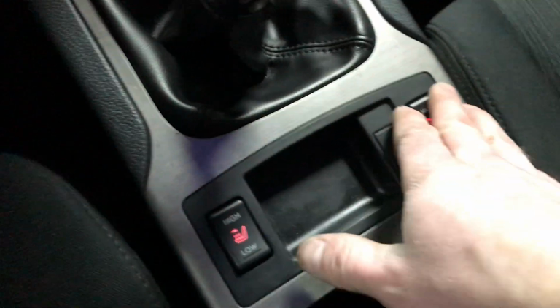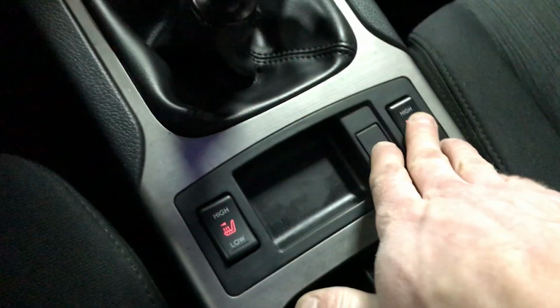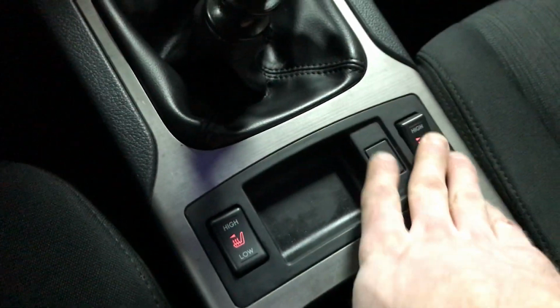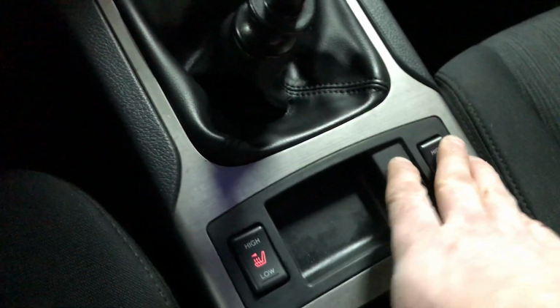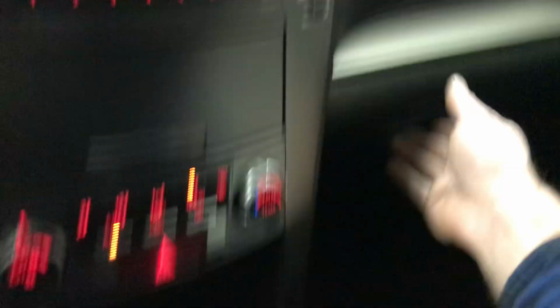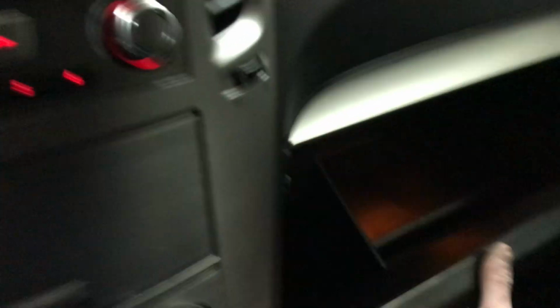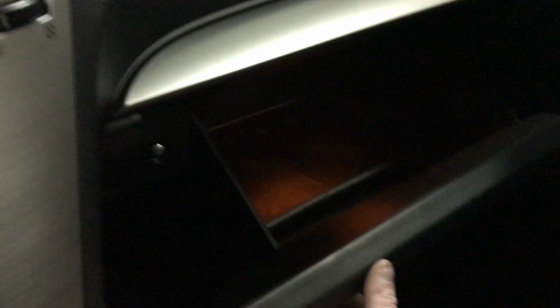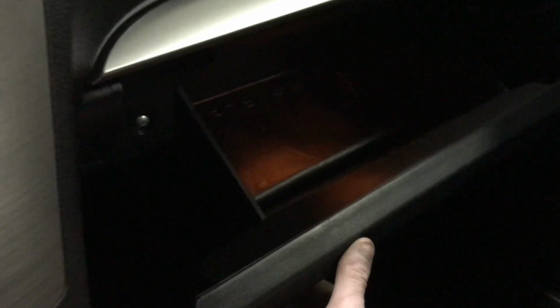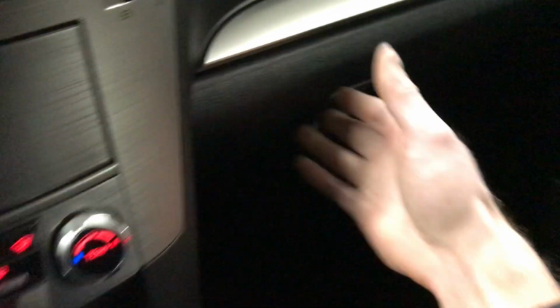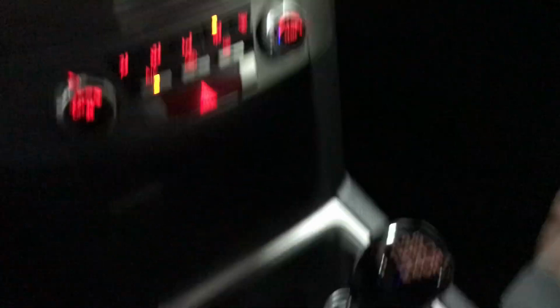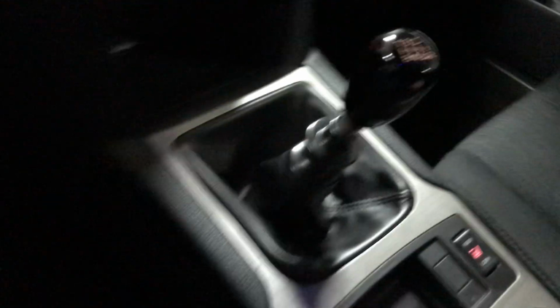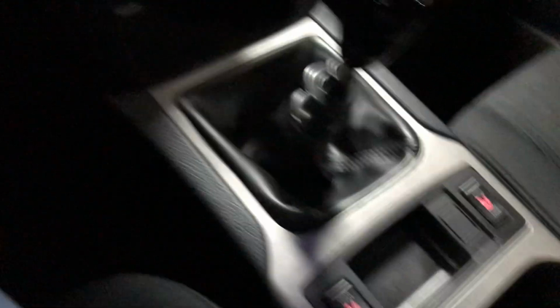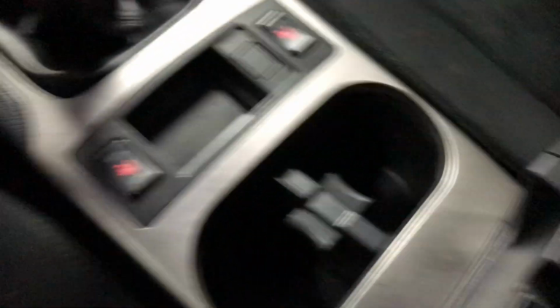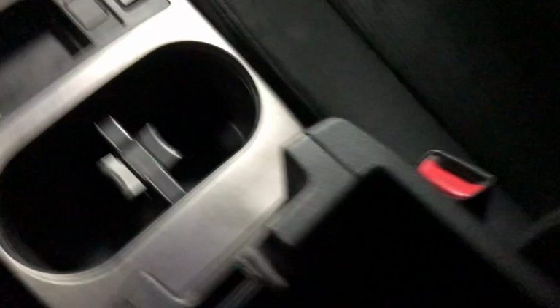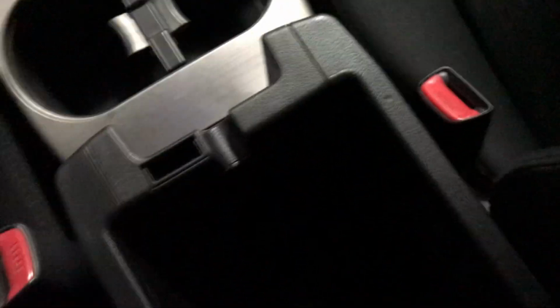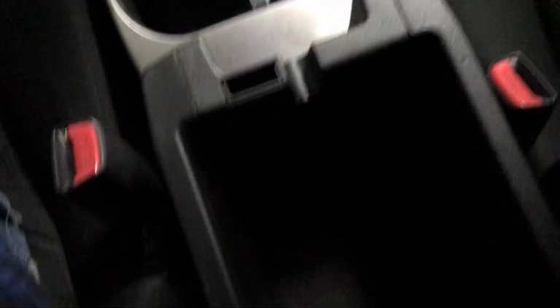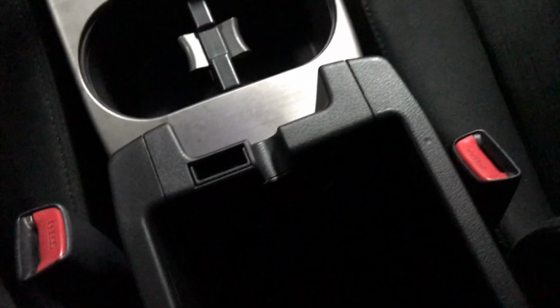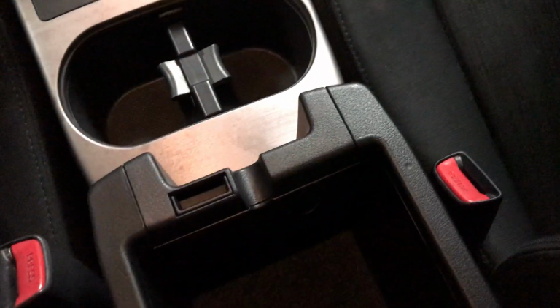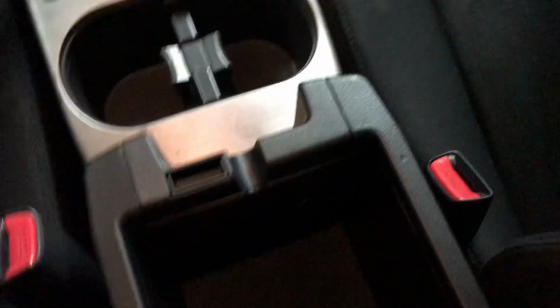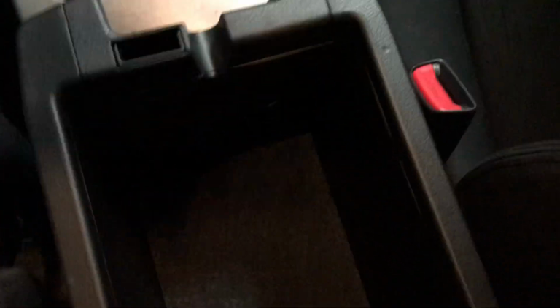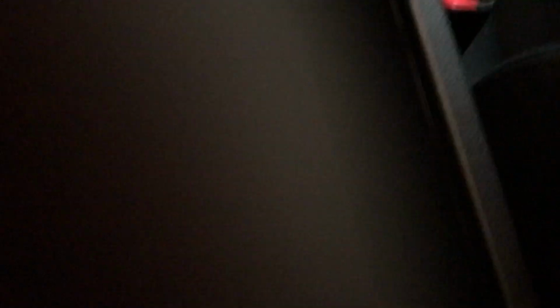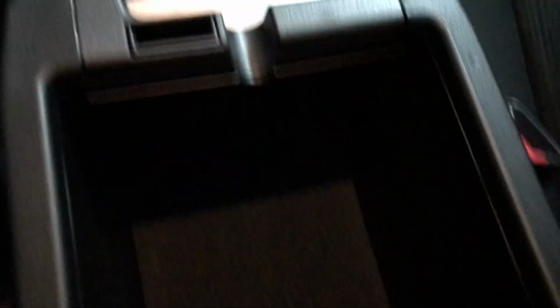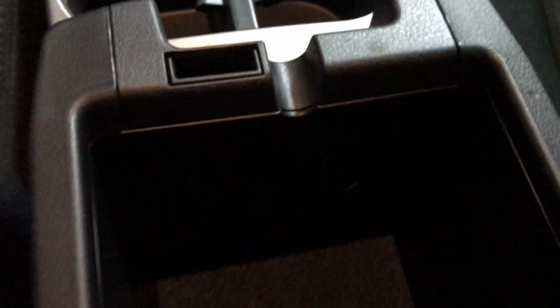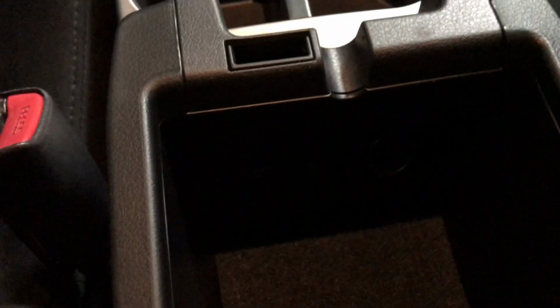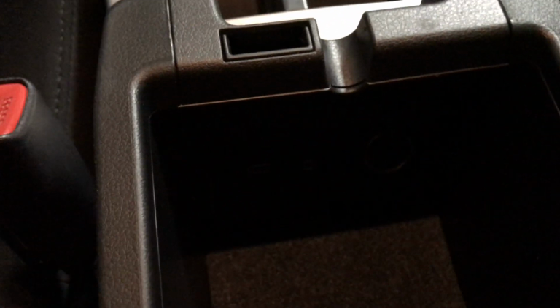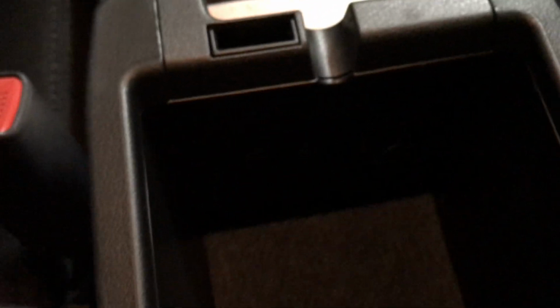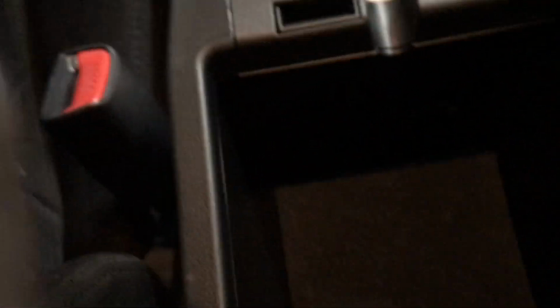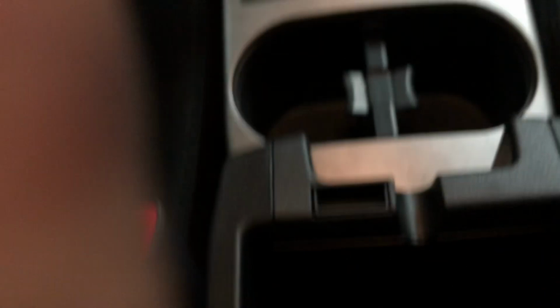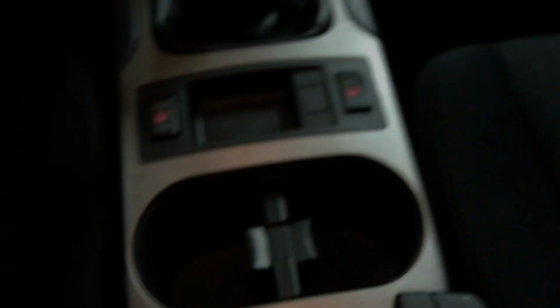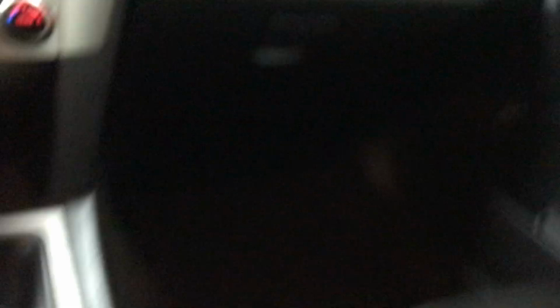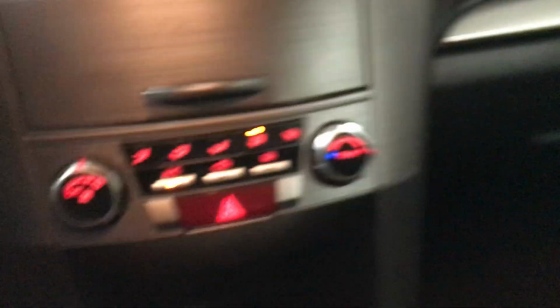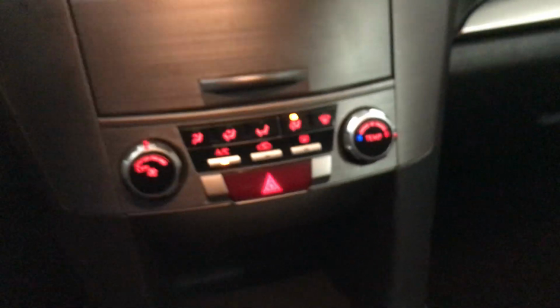Heated seats work. Factory manual is in here. It's hard to see in here, but there is an AUX port and a USB port, as well as a 12-volt plug.